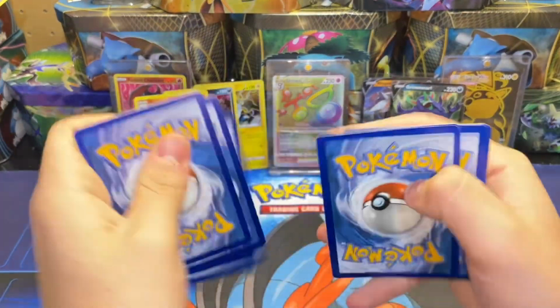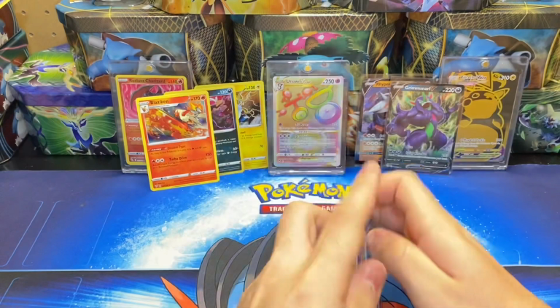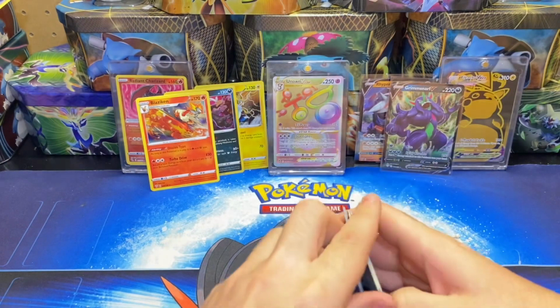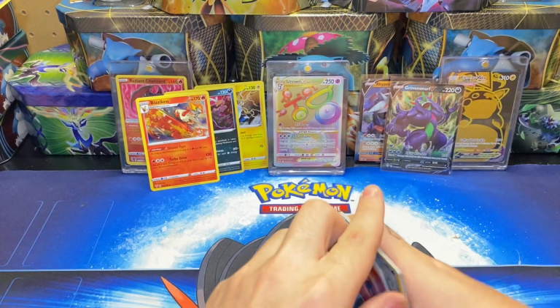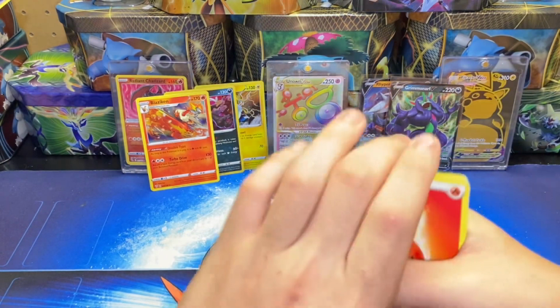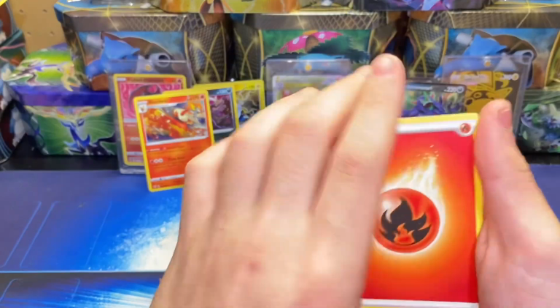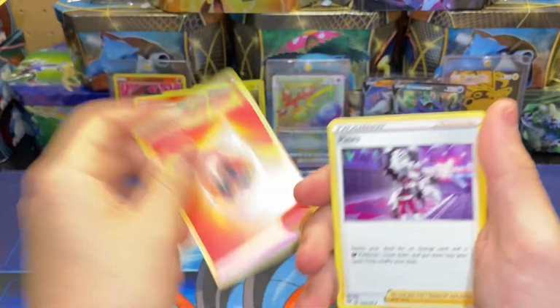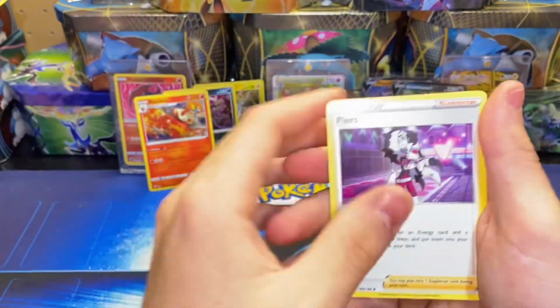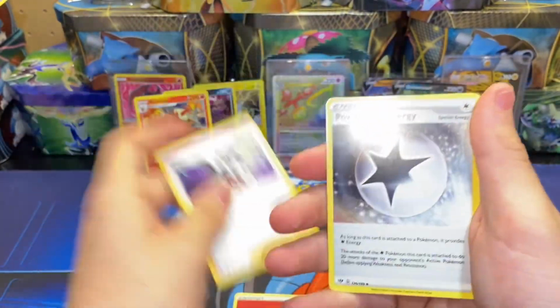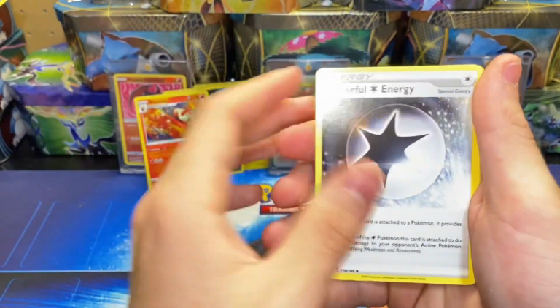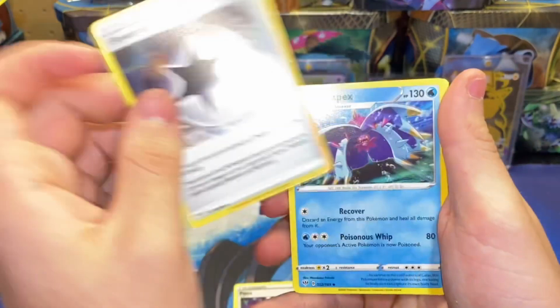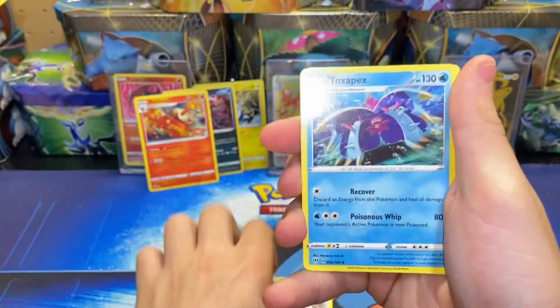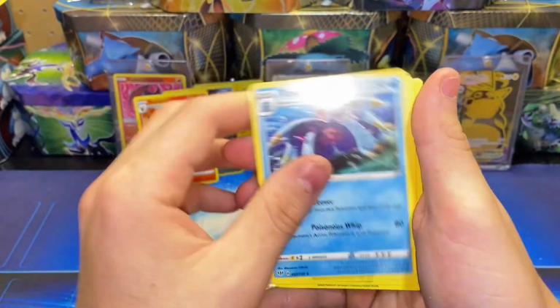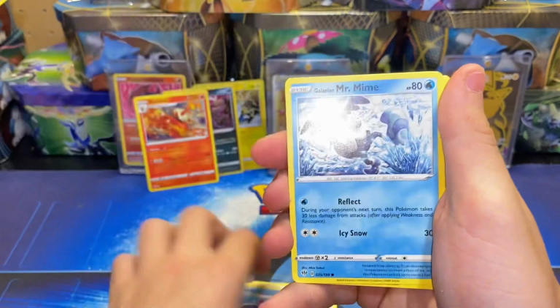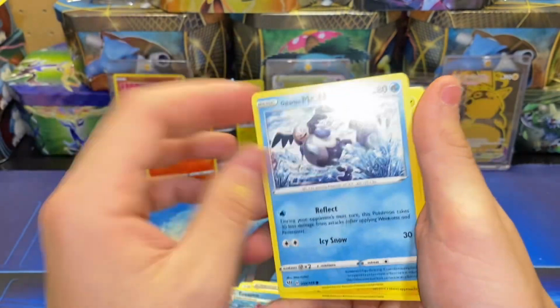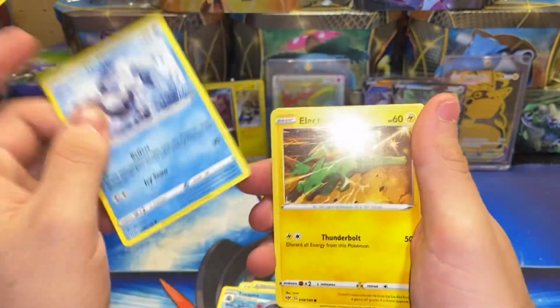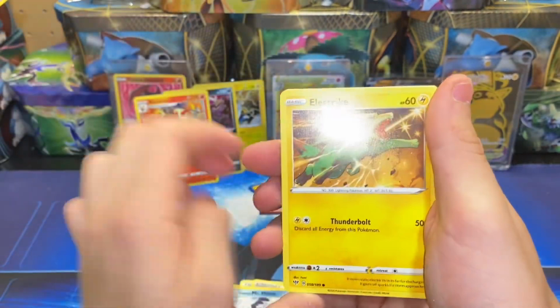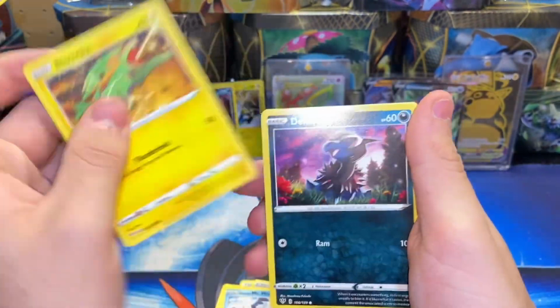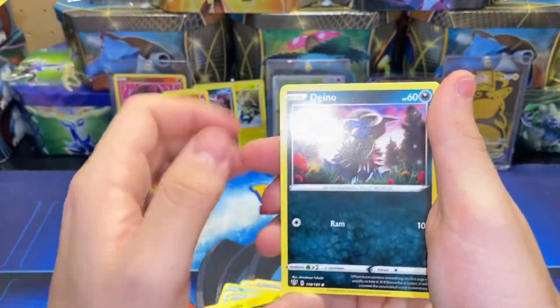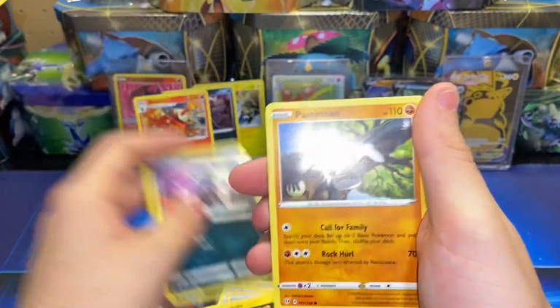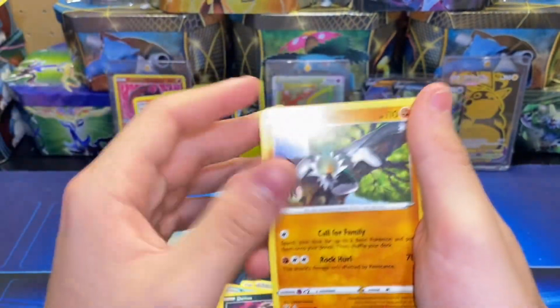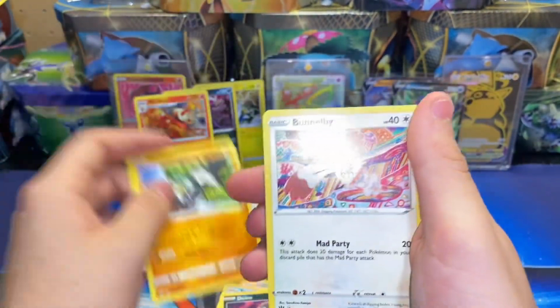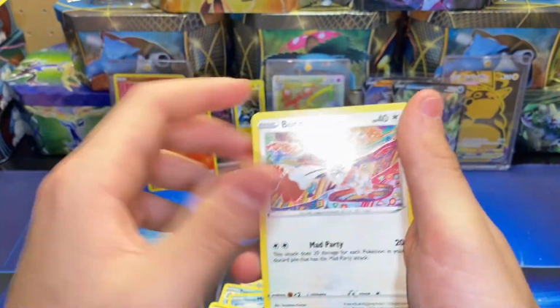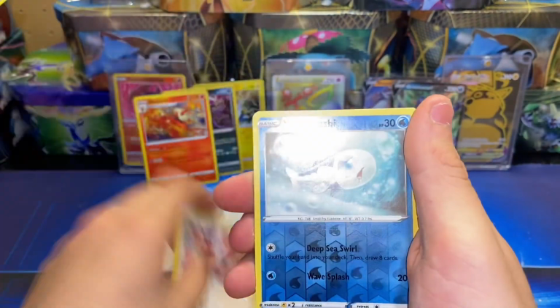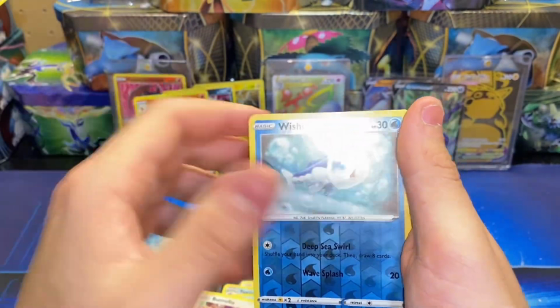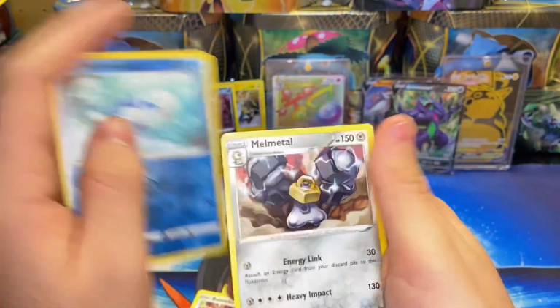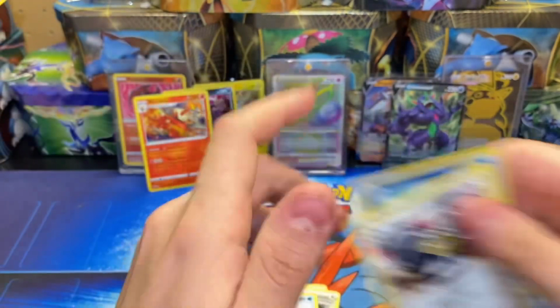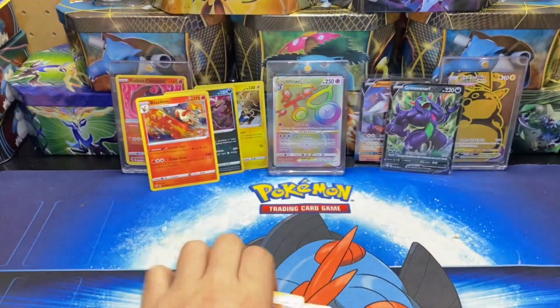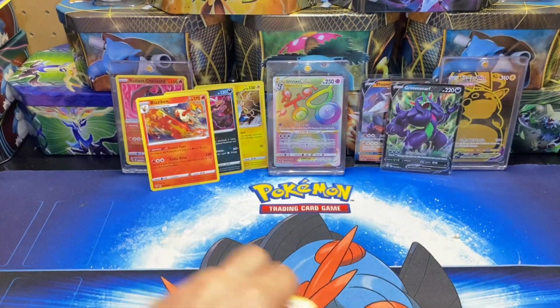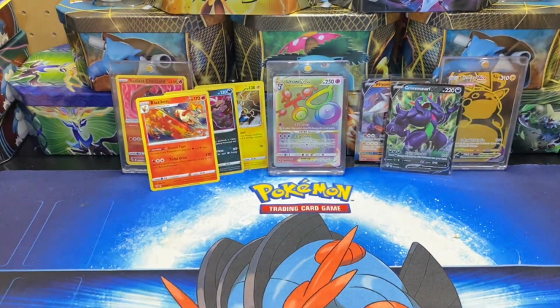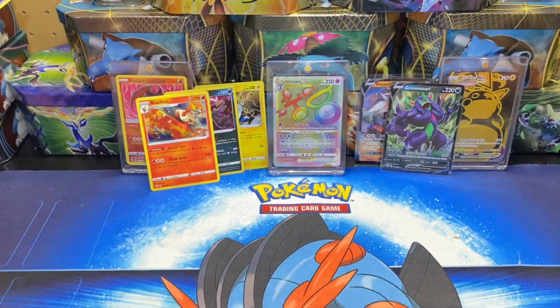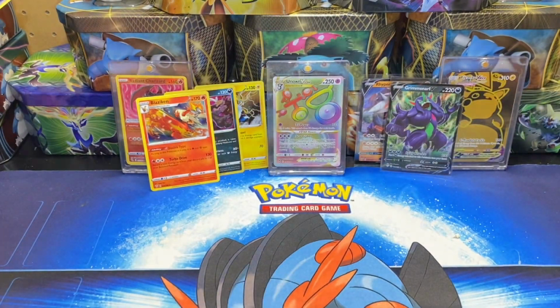Three, four to the front. We have a Fire Energy, Piers, Powerful Energy, Toxapex, Mist, Galarian Mr. Mime, Electric, Dino, Simipour, Bunnelby, Wishiwashi with the reverse, and a Melmetal non-holo rare.